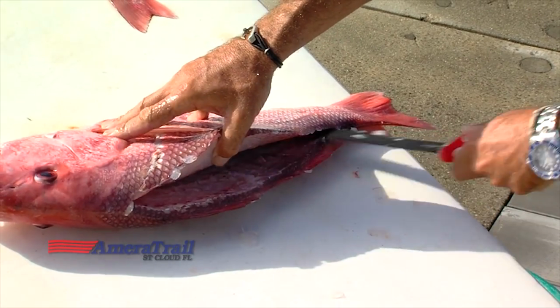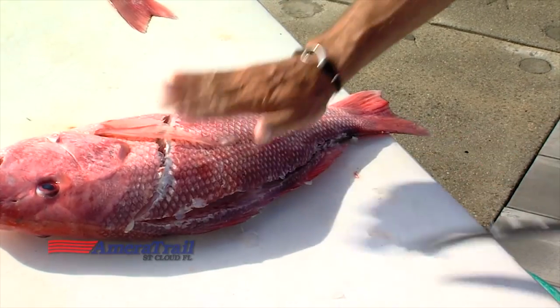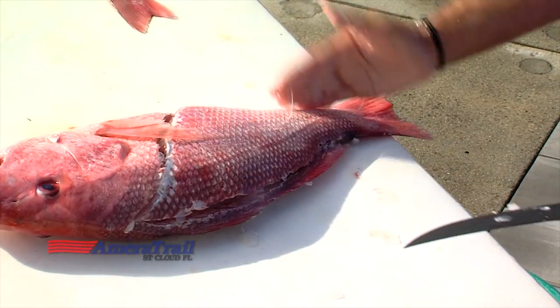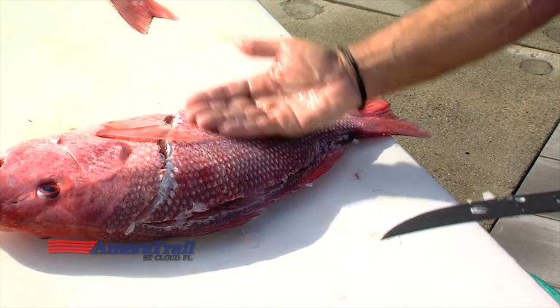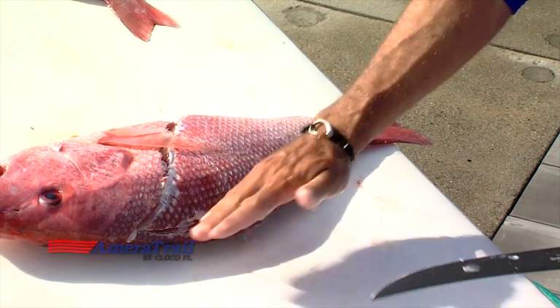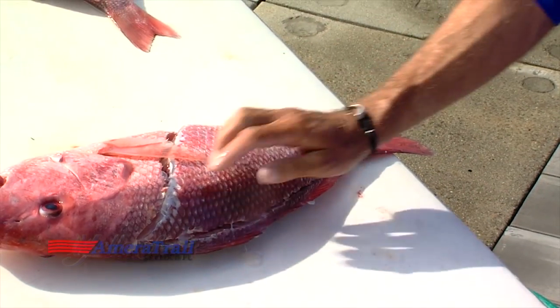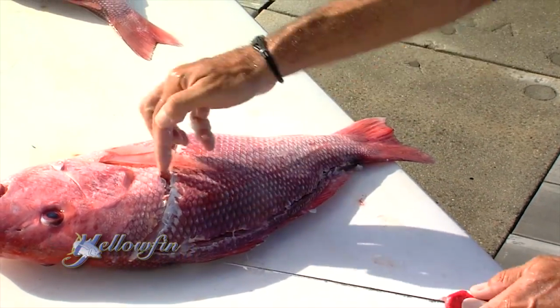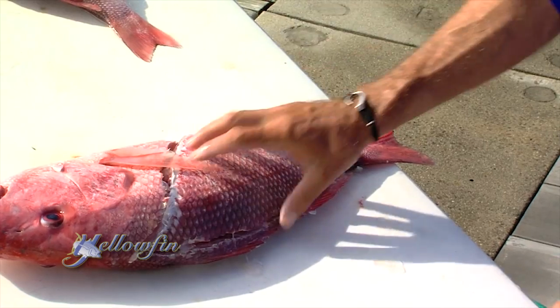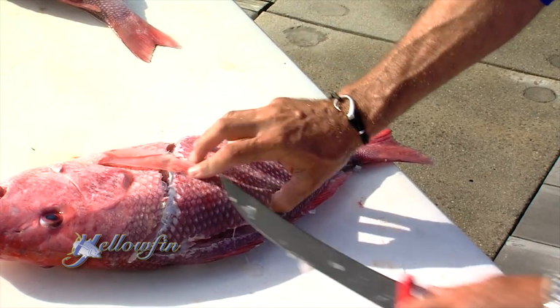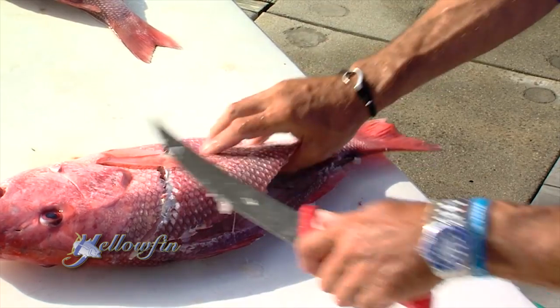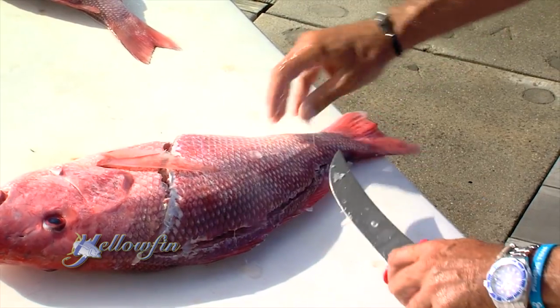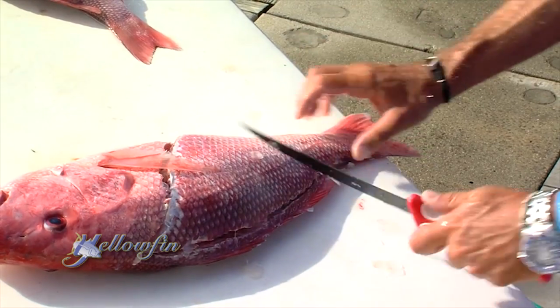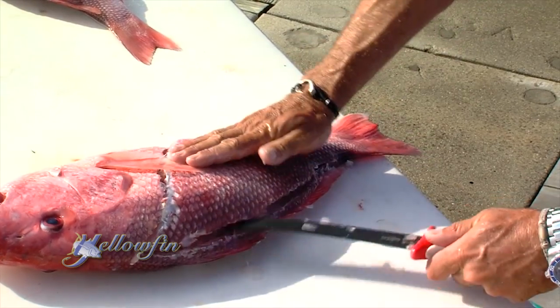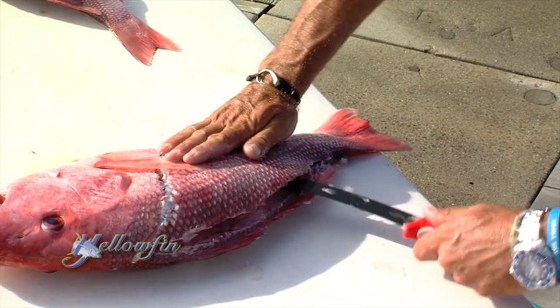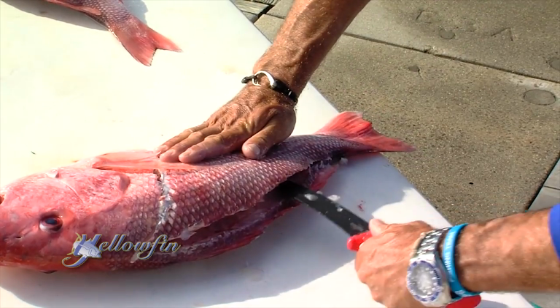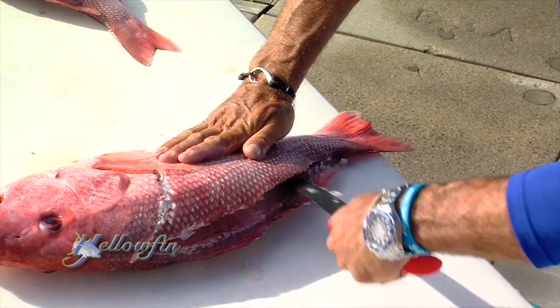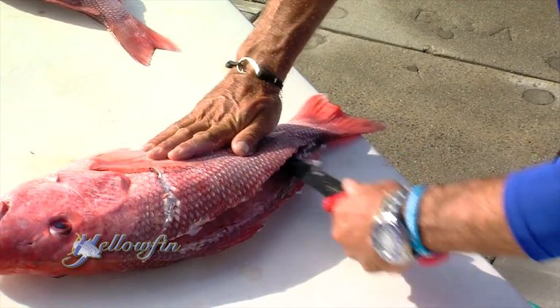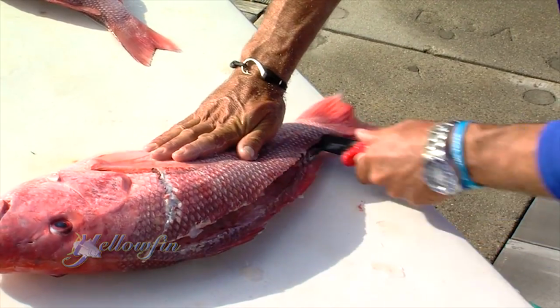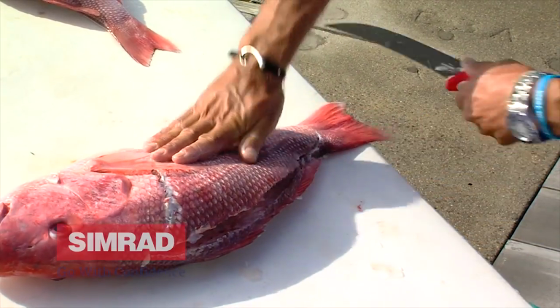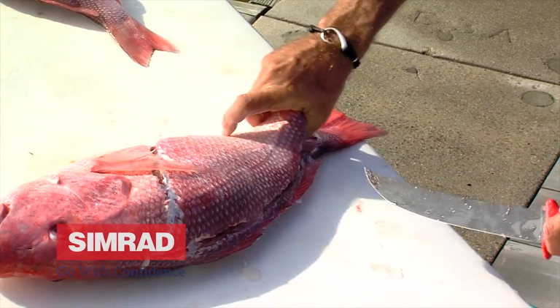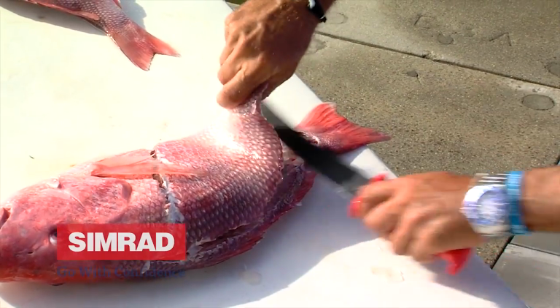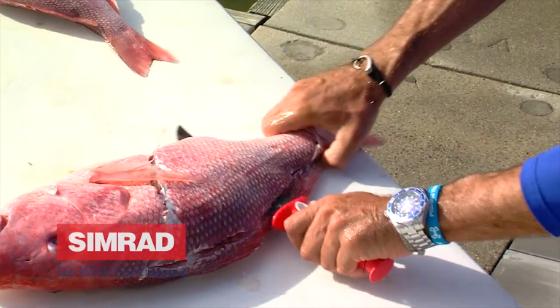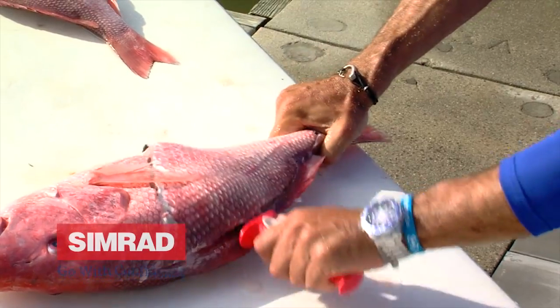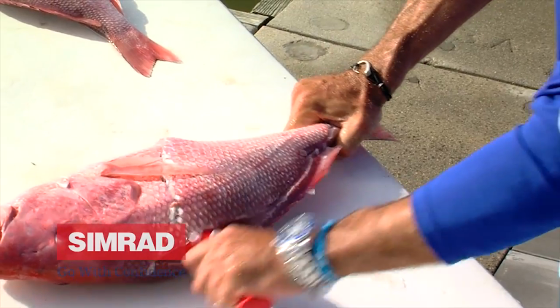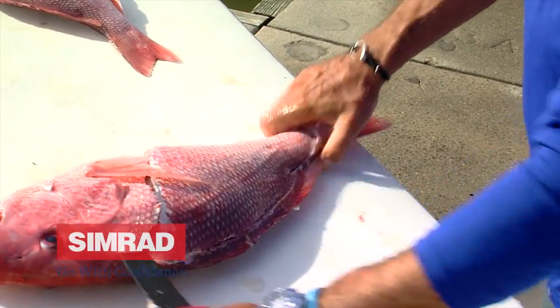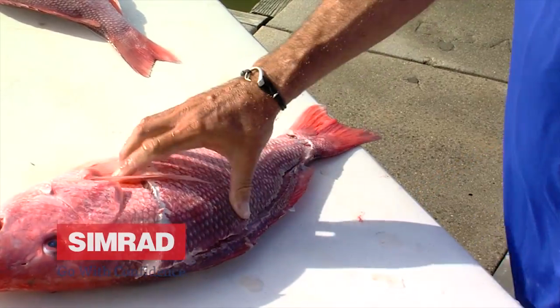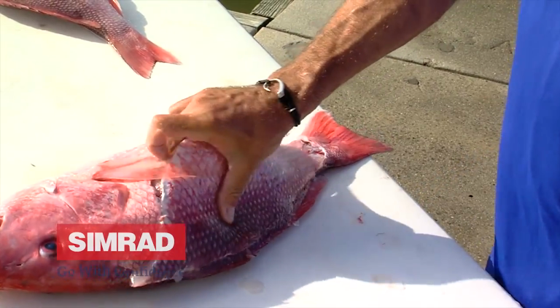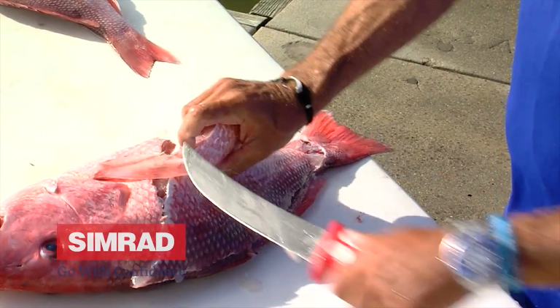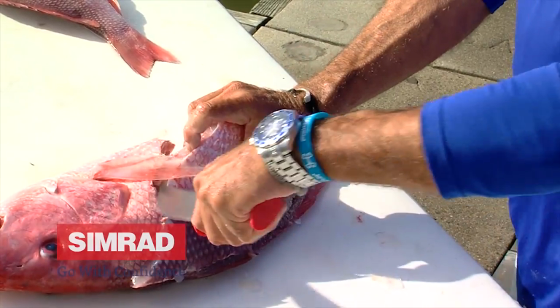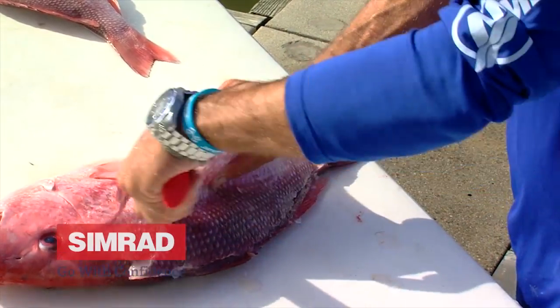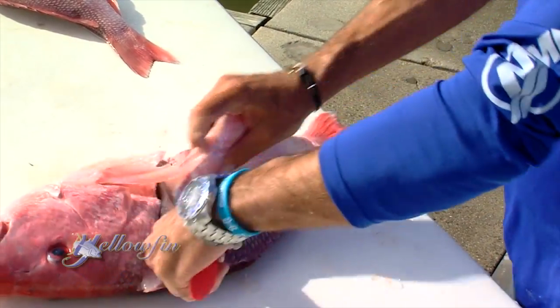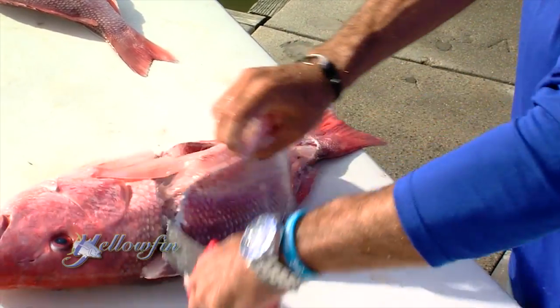Now we're clean to here, now we just got to get through the rib cage. So we're just going to get our knife all the way through, and real quick towards the head — boom. It's all about a sharp knife.